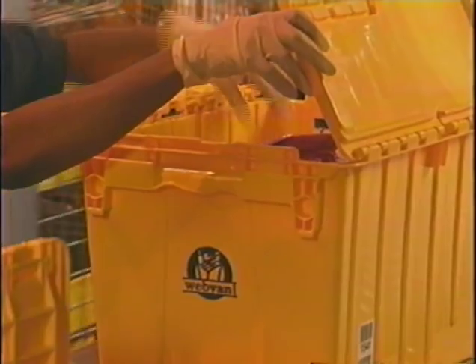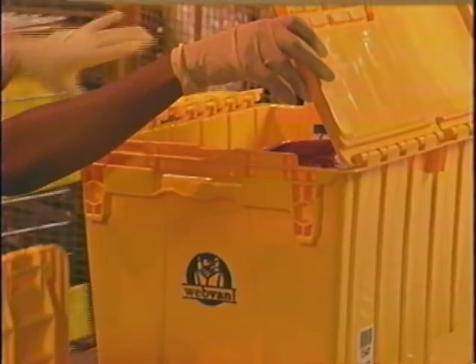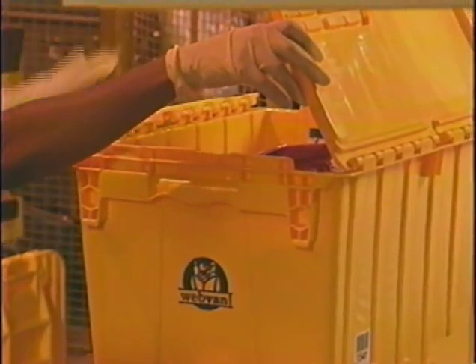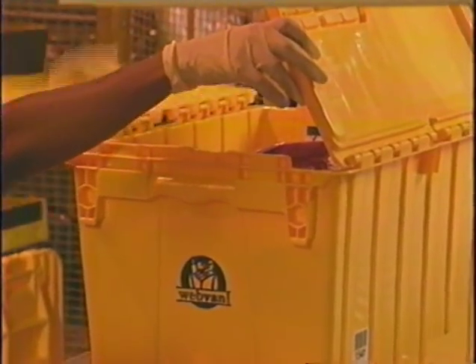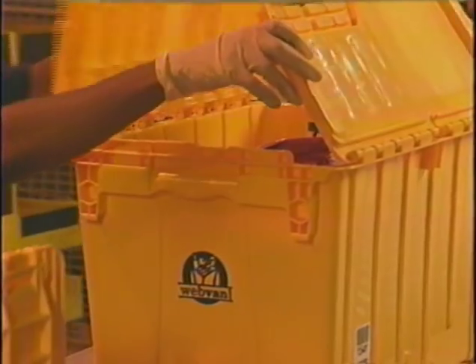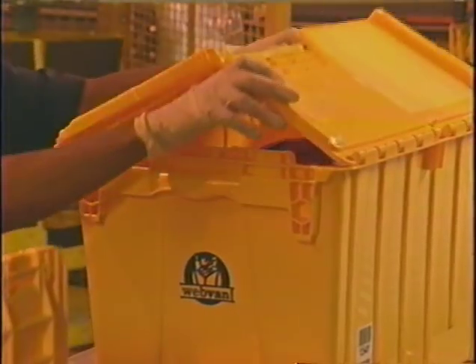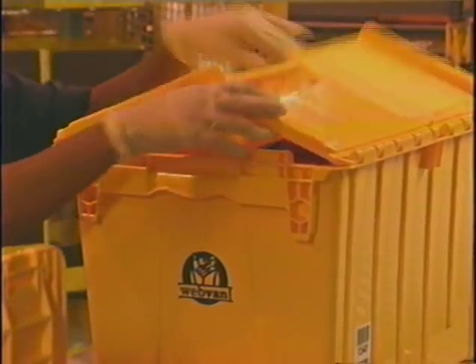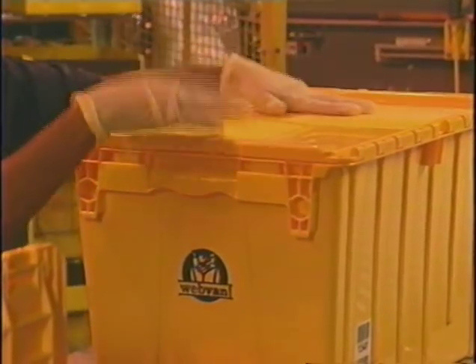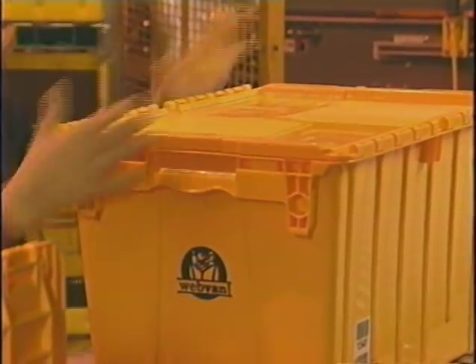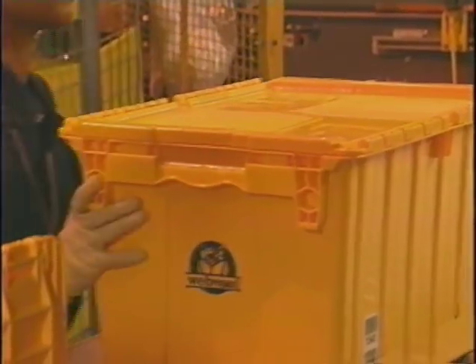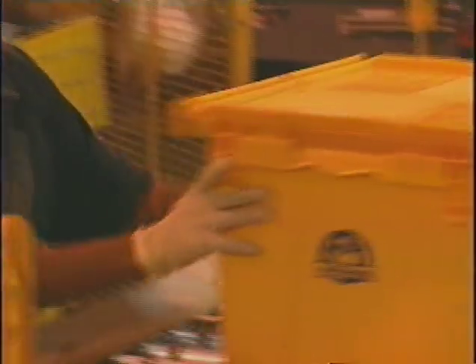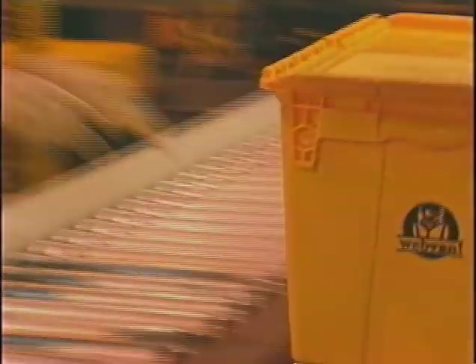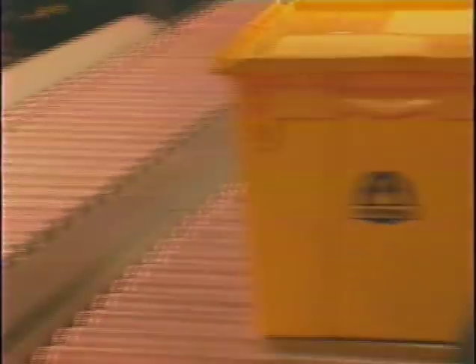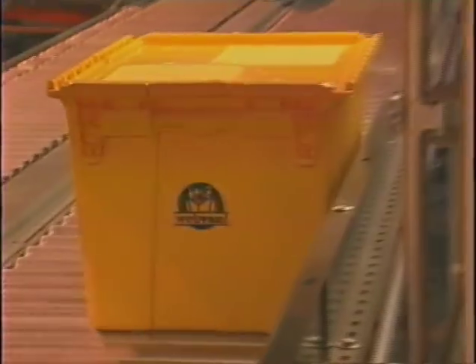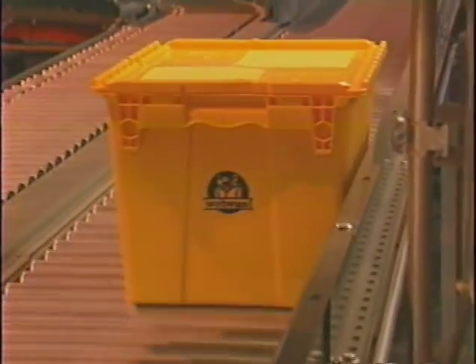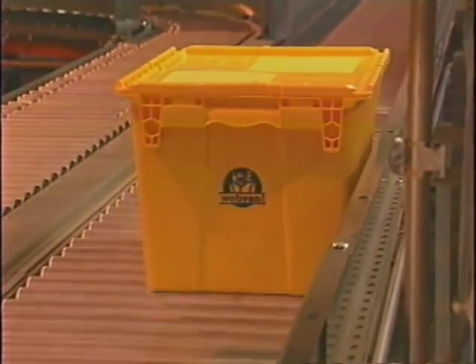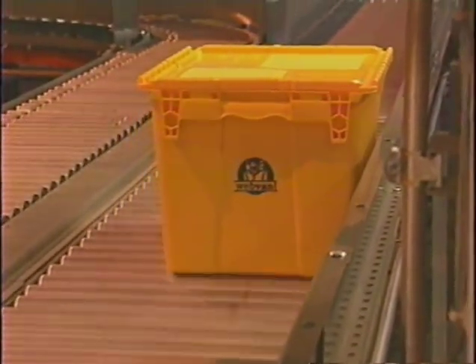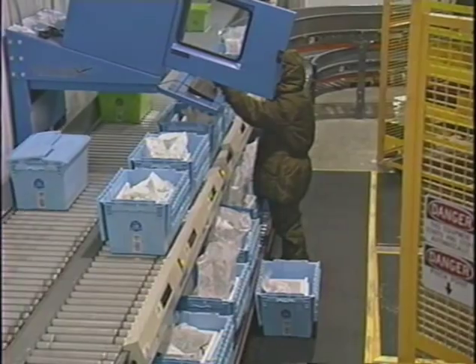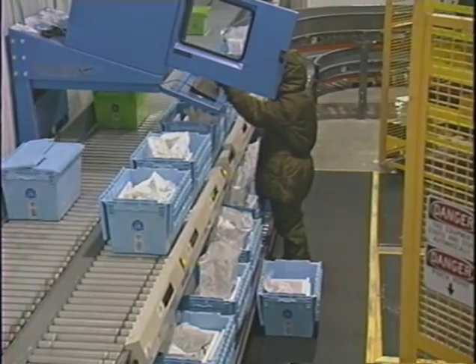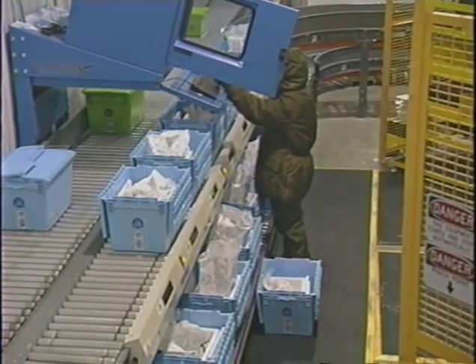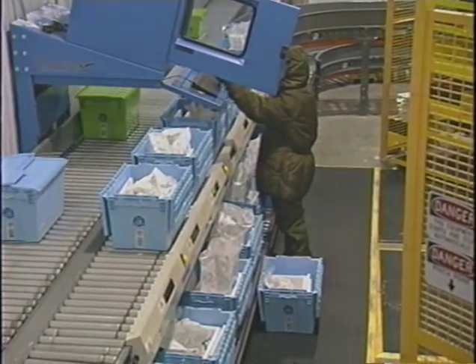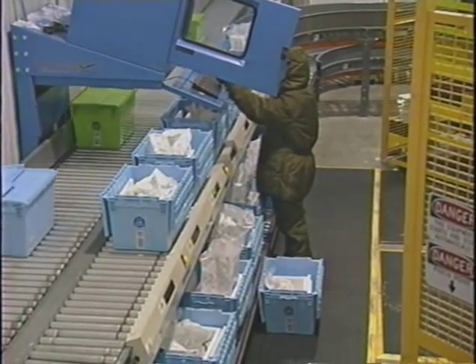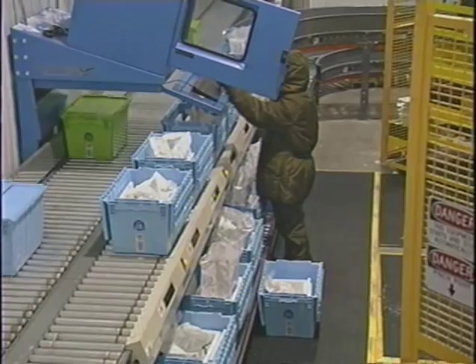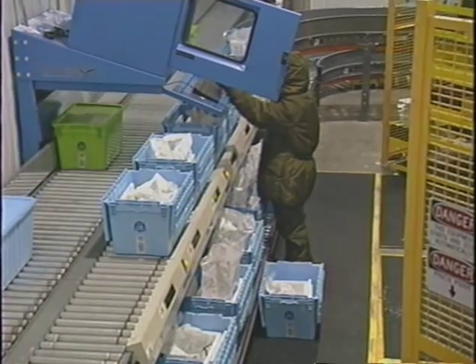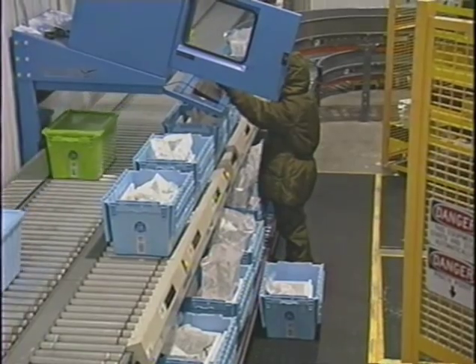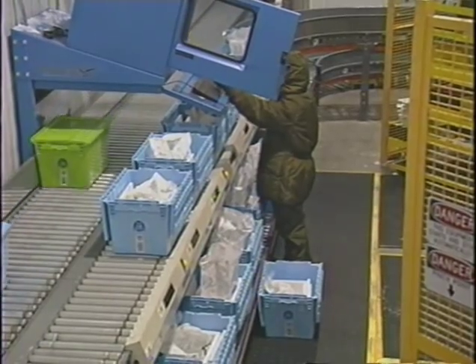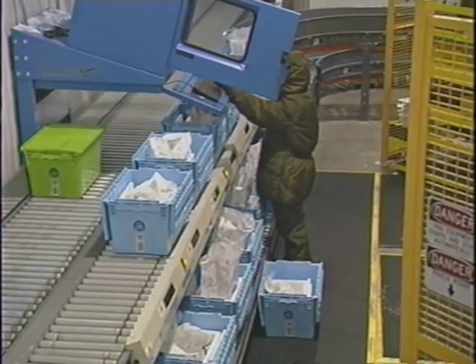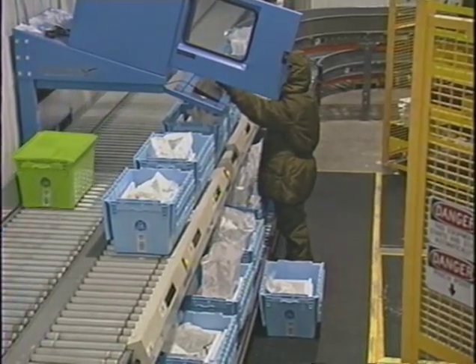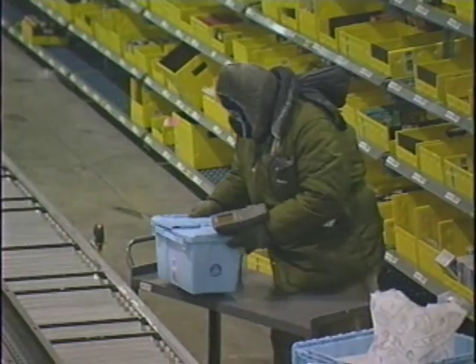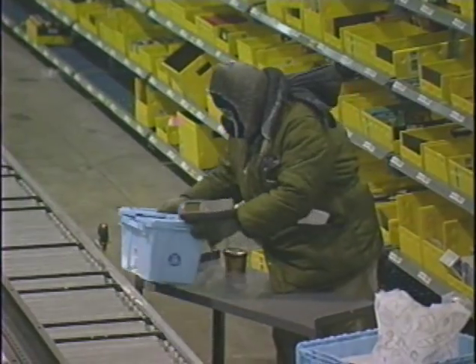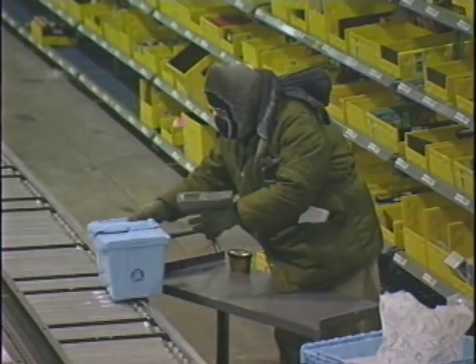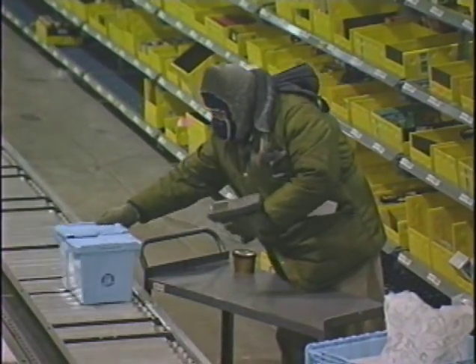While the yellow totes are being filled, simultaneously the green and blue totes are also moving along, fulfilling their customers' orders.